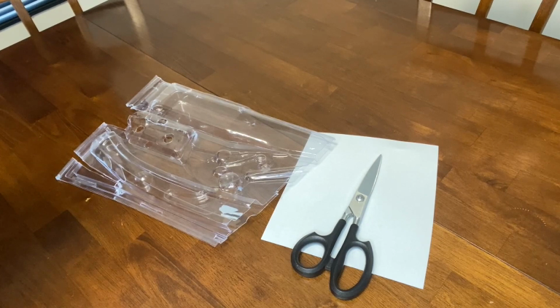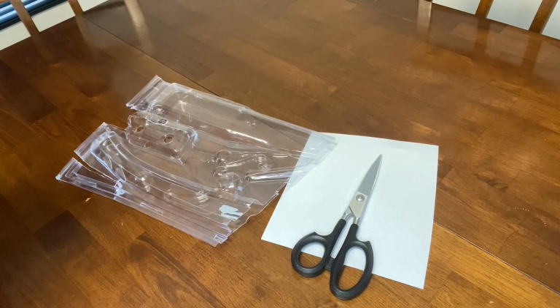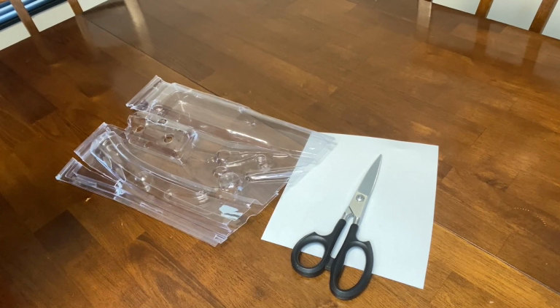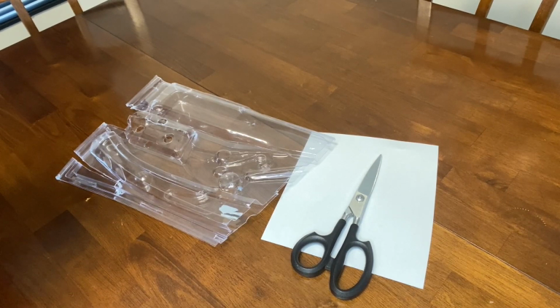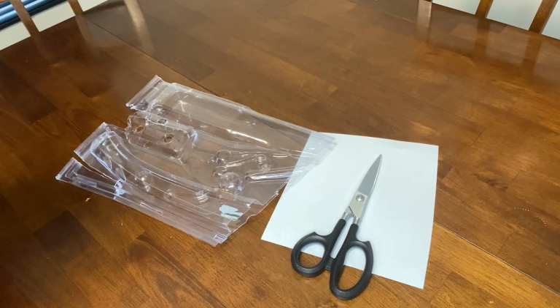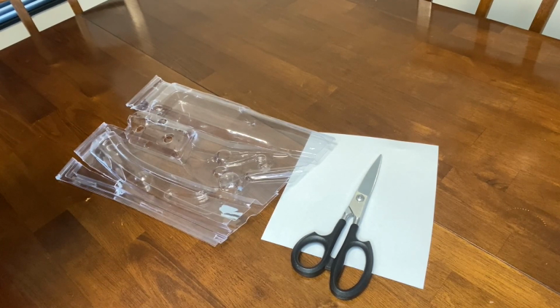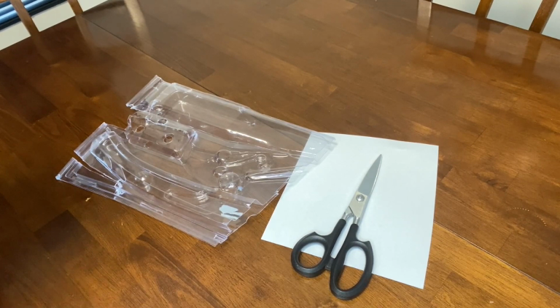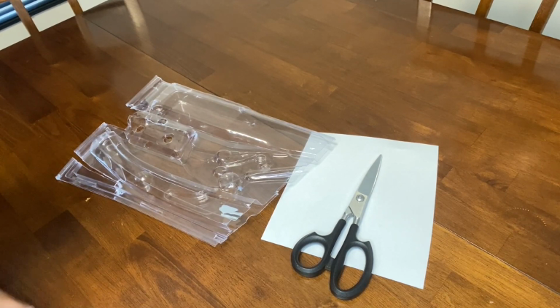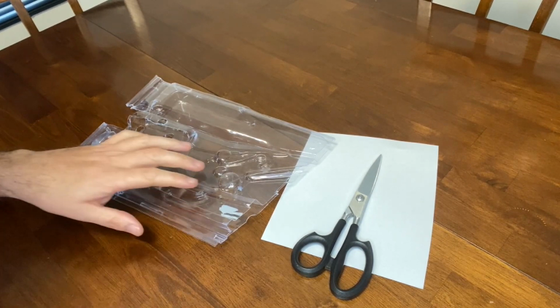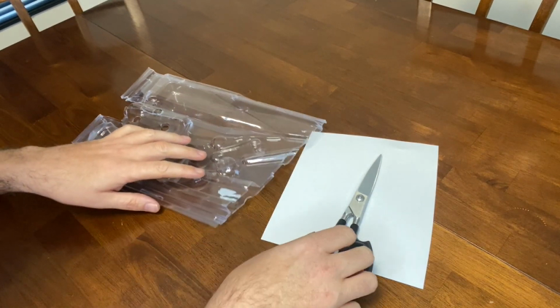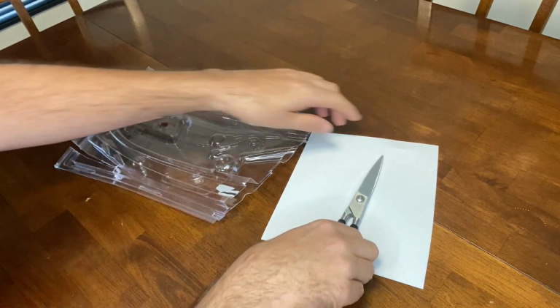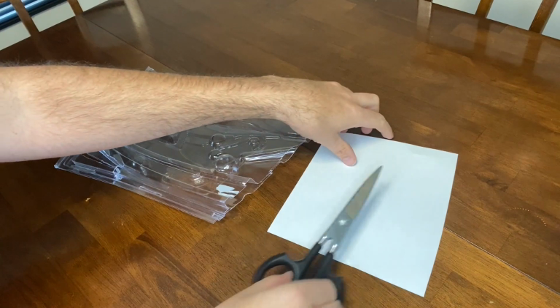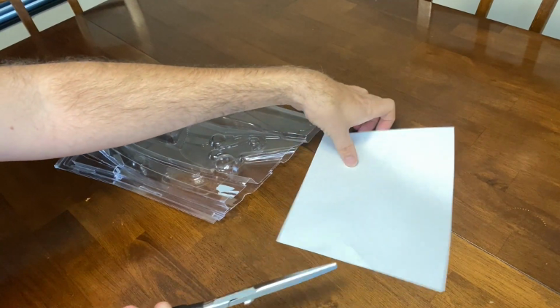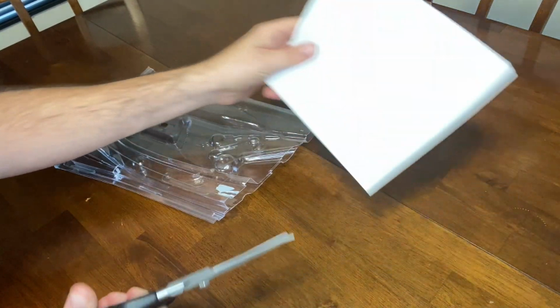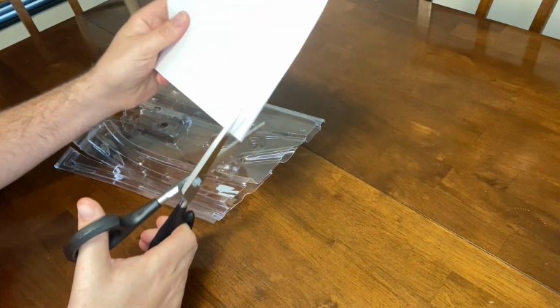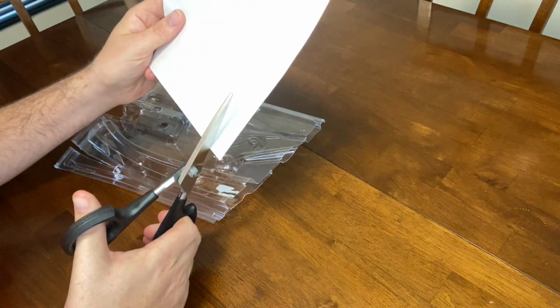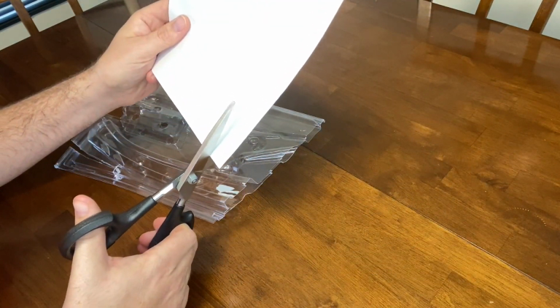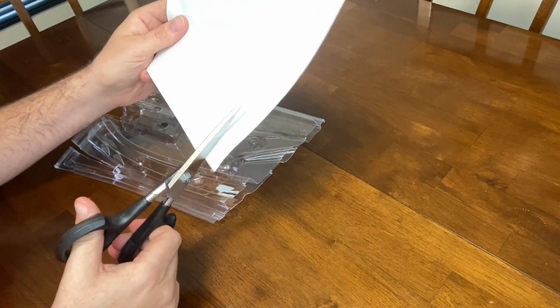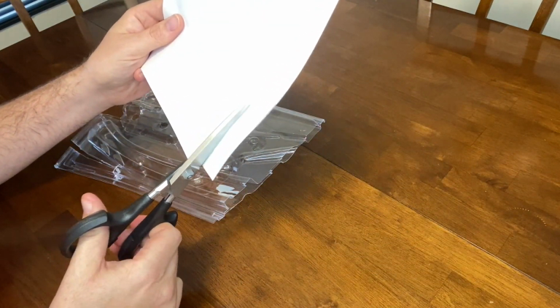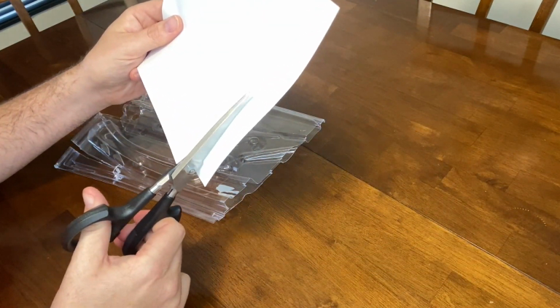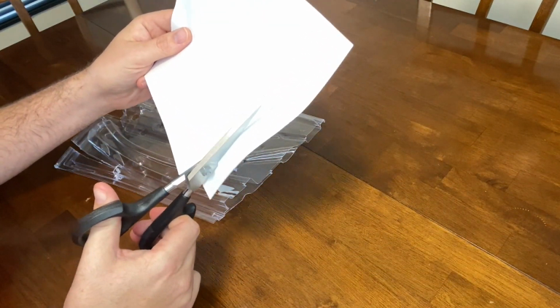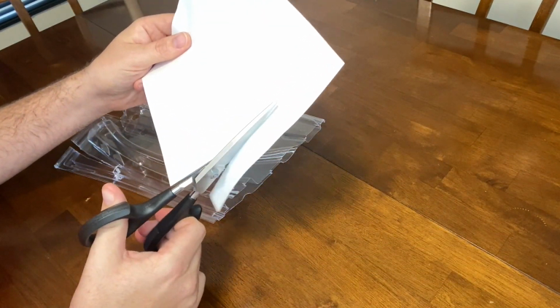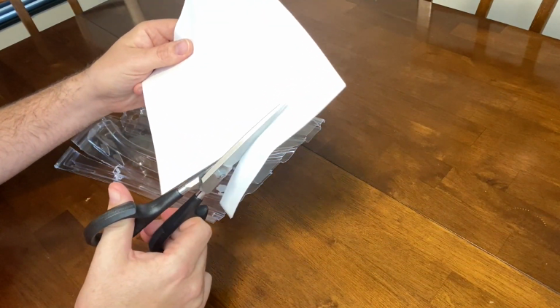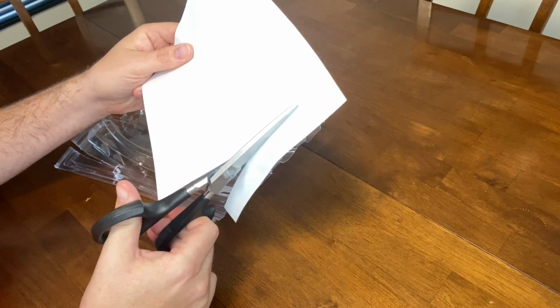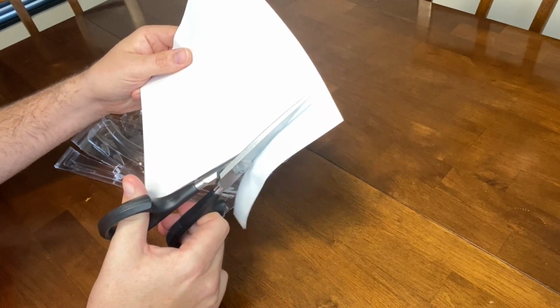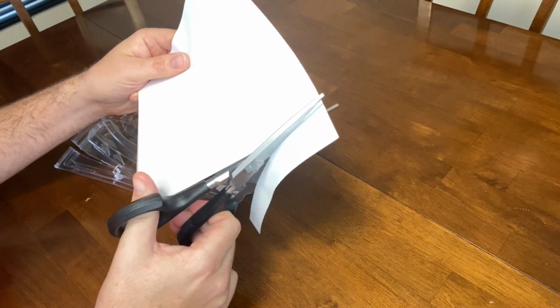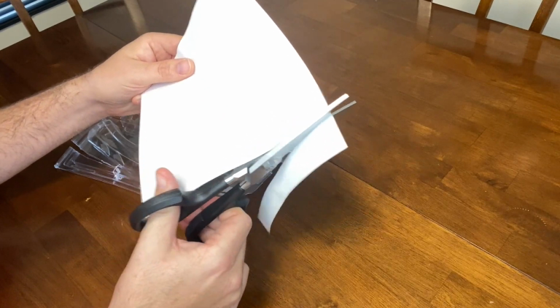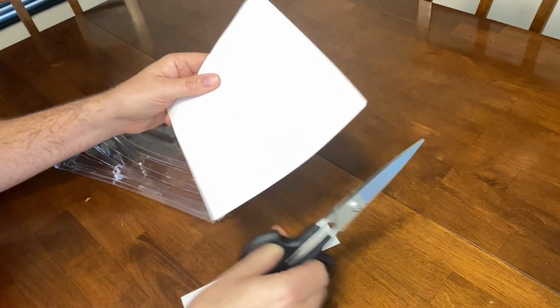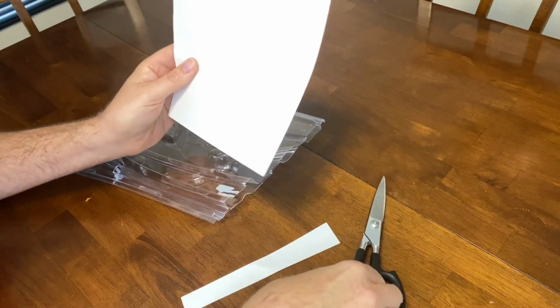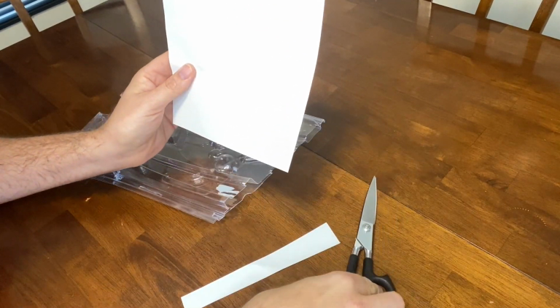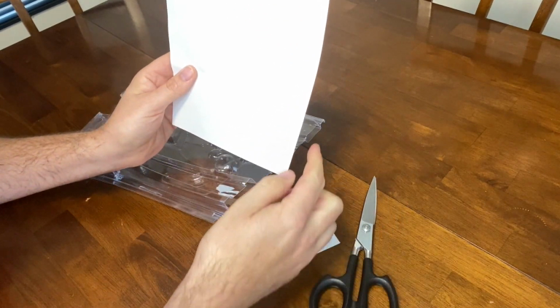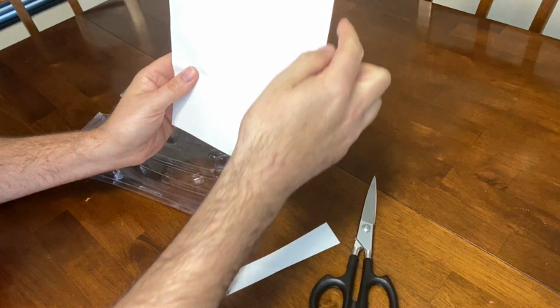Okay so let's put these kitchen shears to the test. The first thing I'll do is cut a piece of paper, which shouldn't be too hard — I just wanted to show you what it looks like when you cut through the paper. It's got a great defined line when you cut the paper. As you can see it's defined and nice.